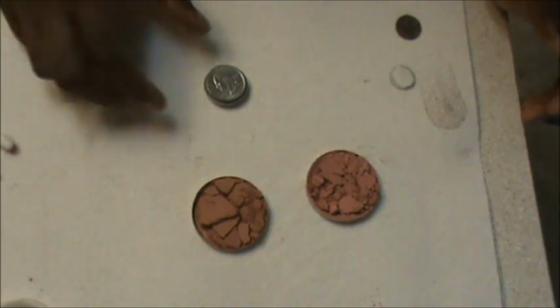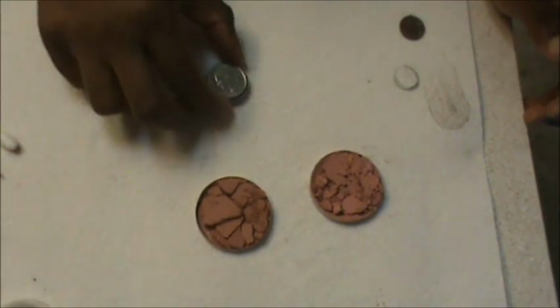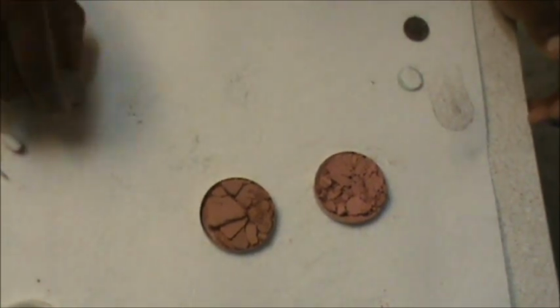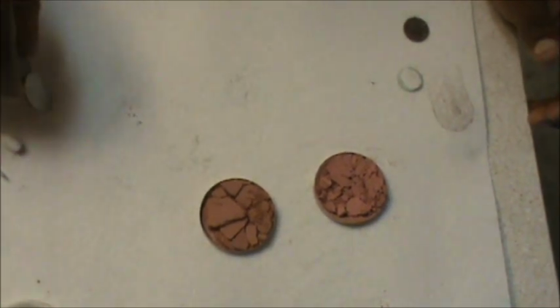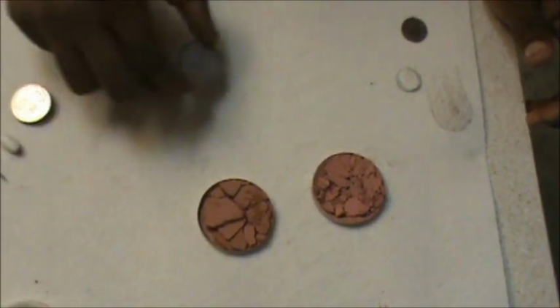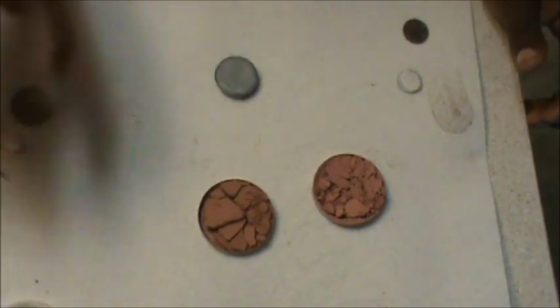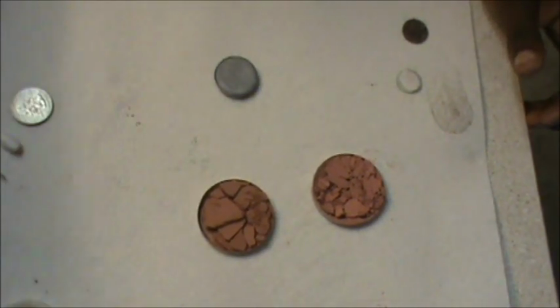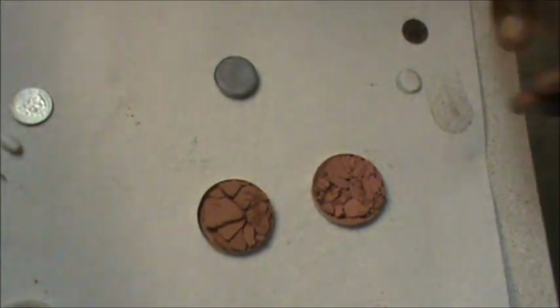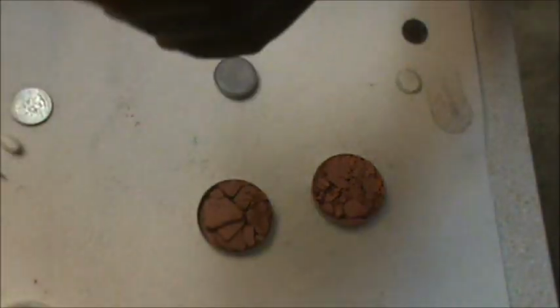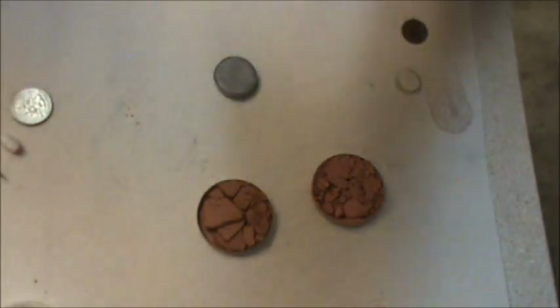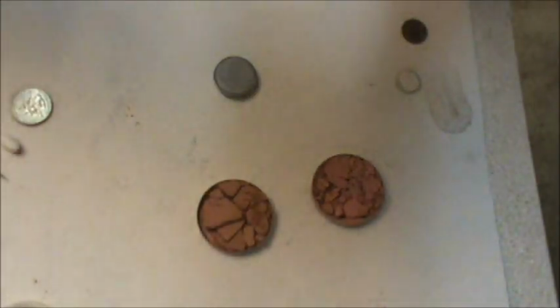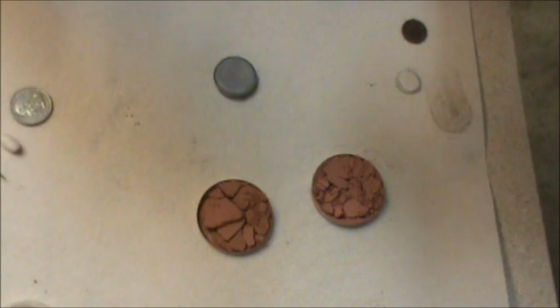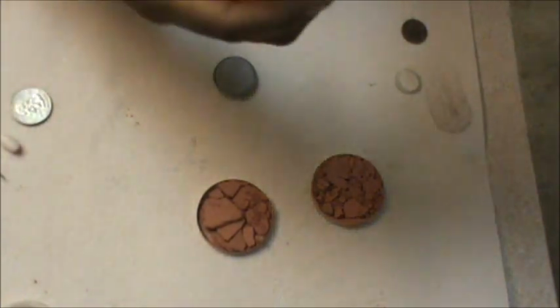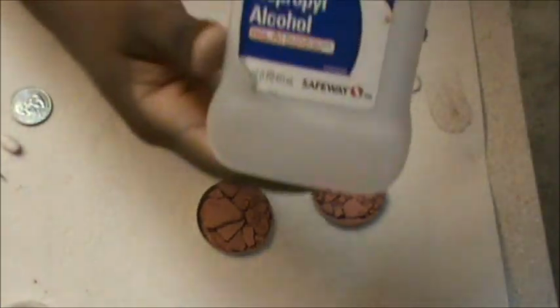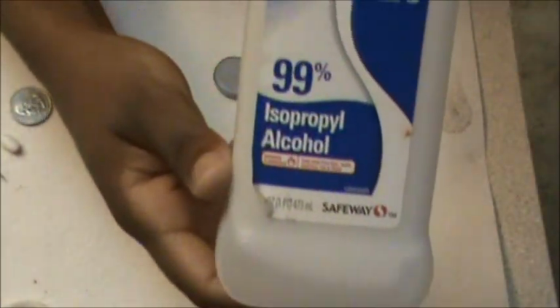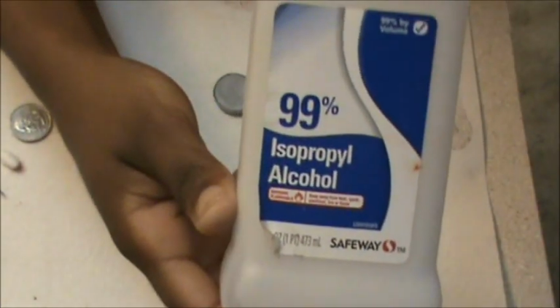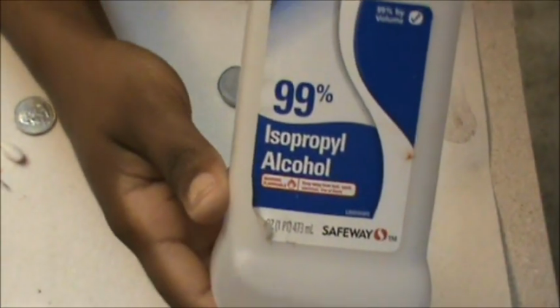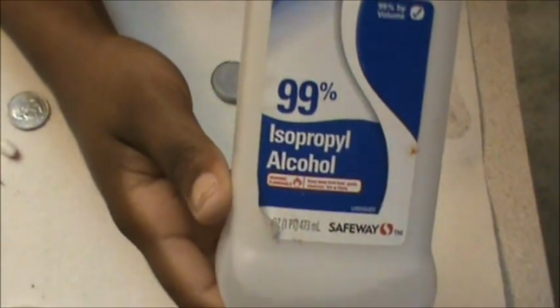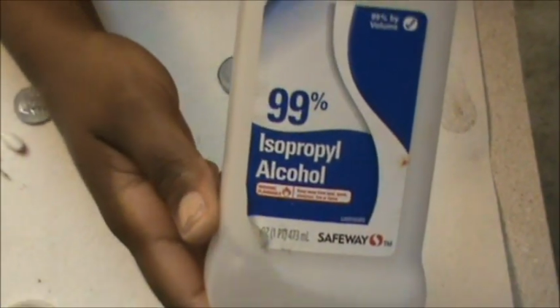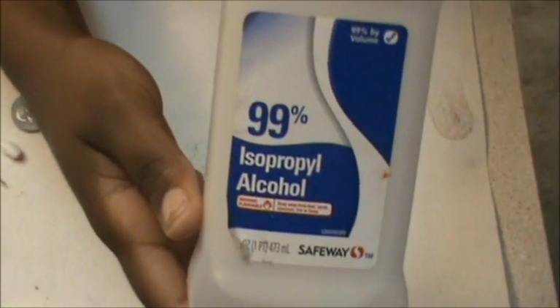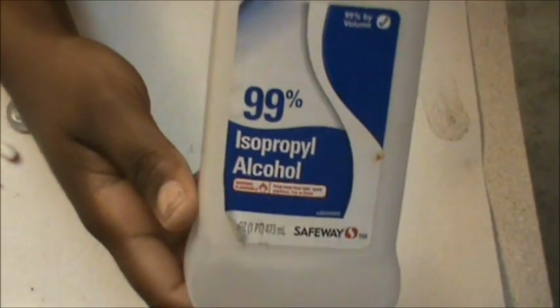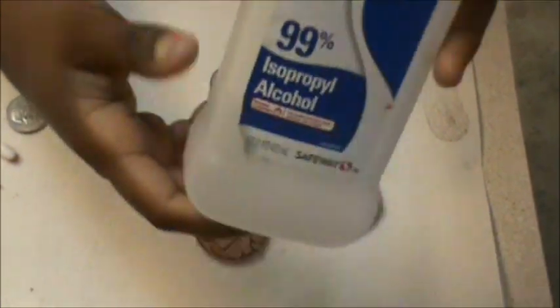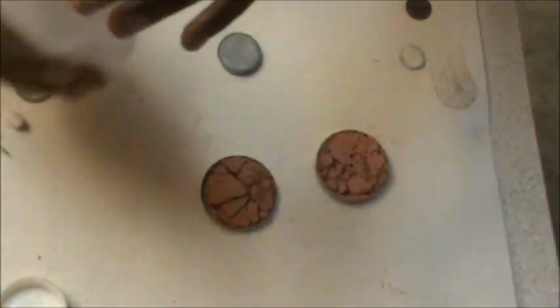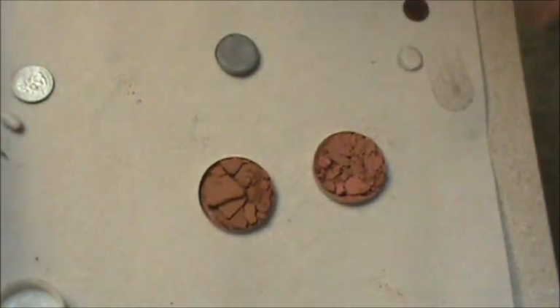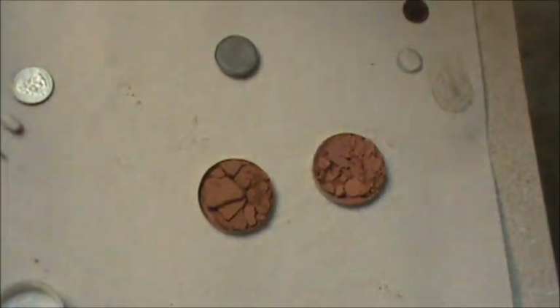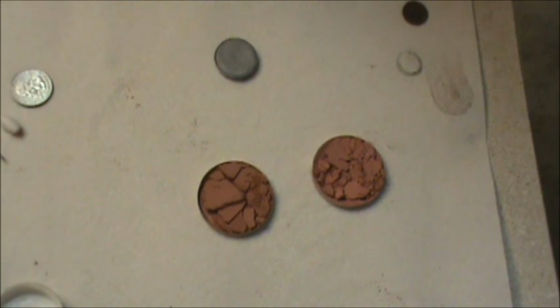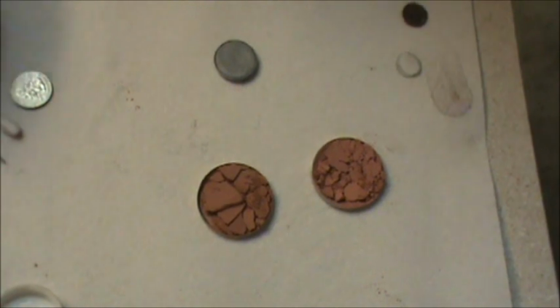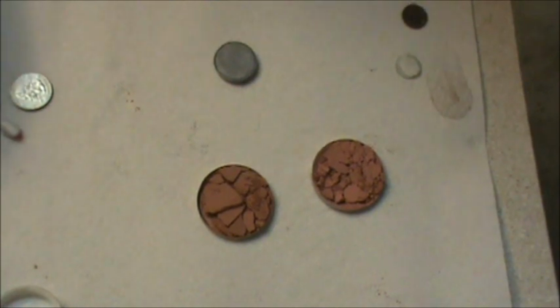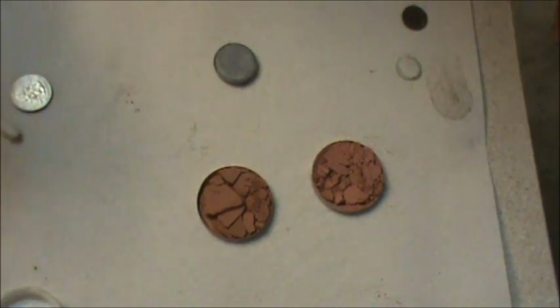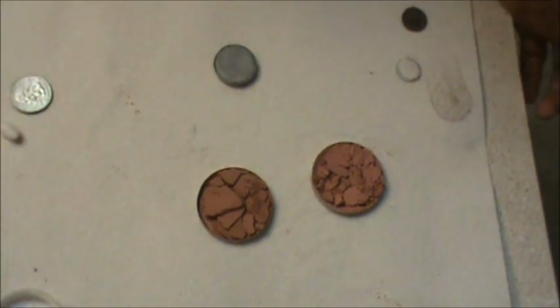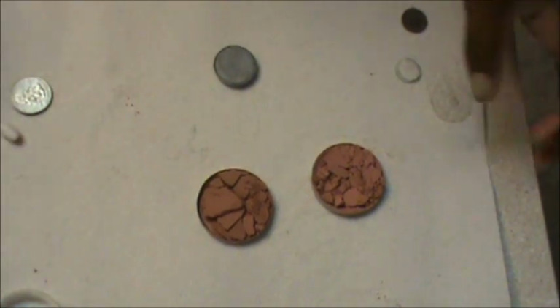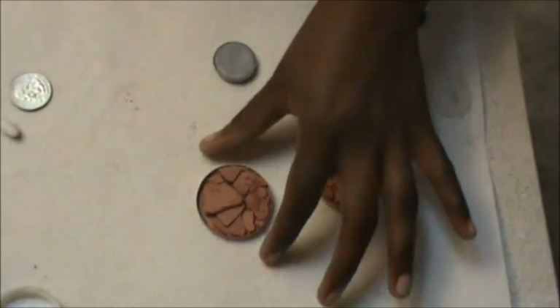You're also going to need 99% rubbing alcohol, or whatever content you have — it works fine. So let's just get right into it.